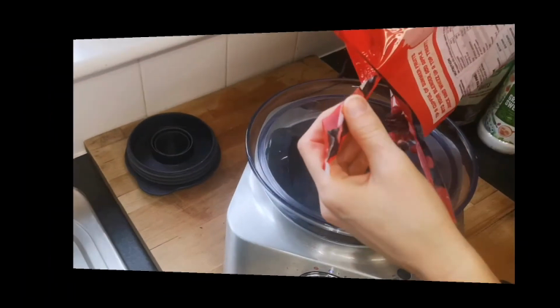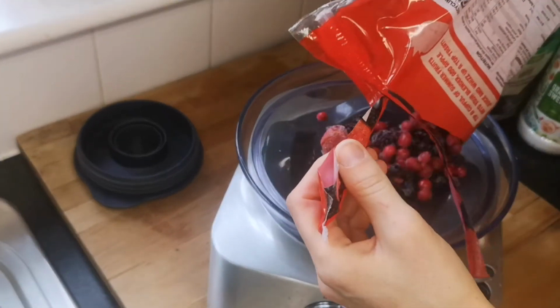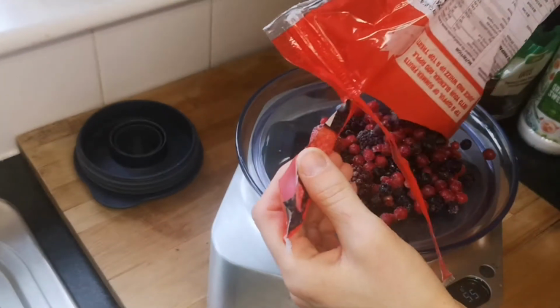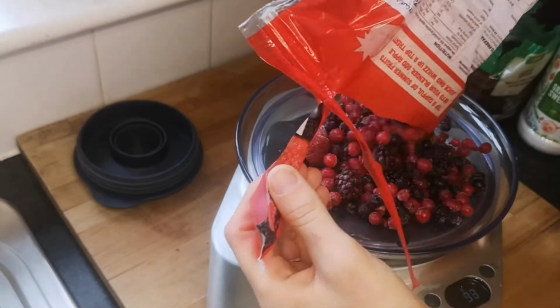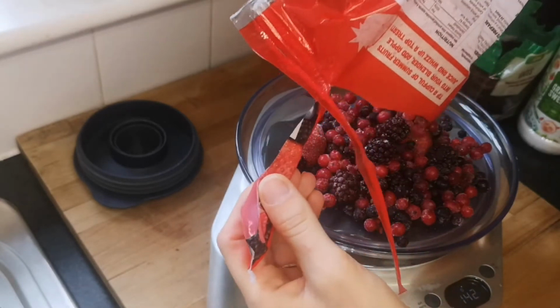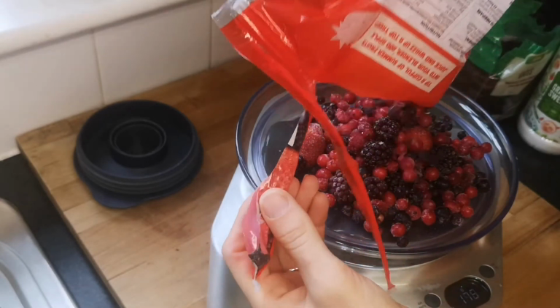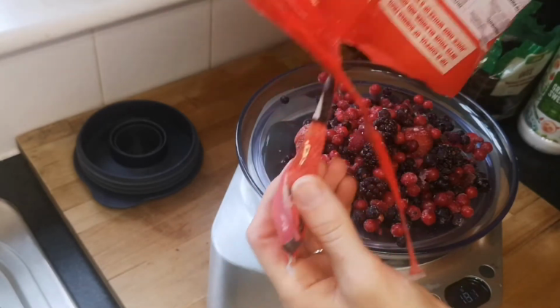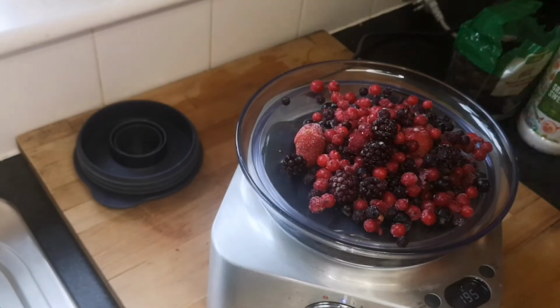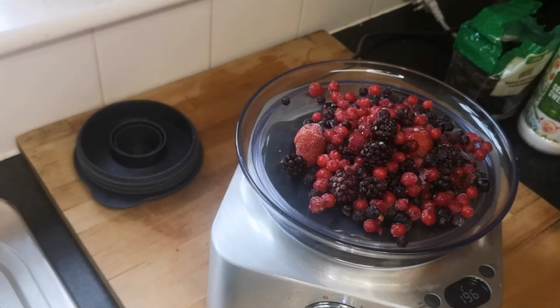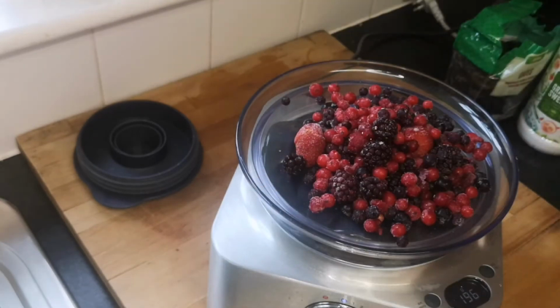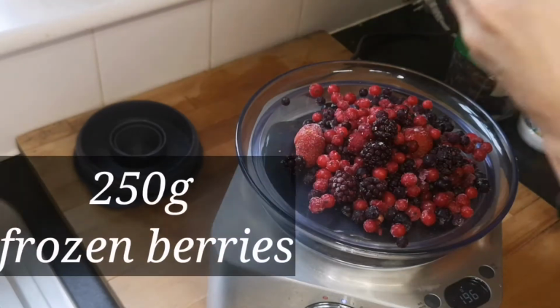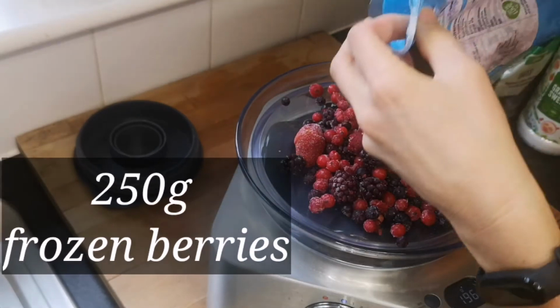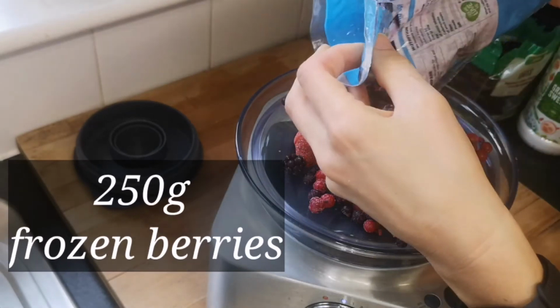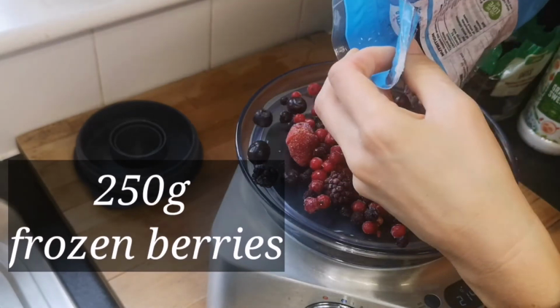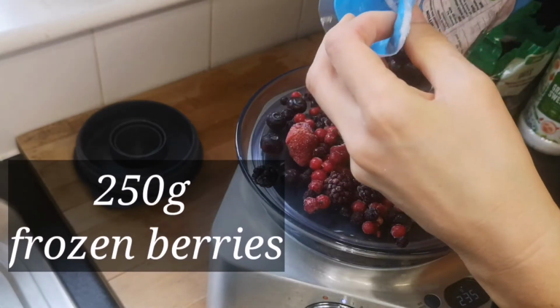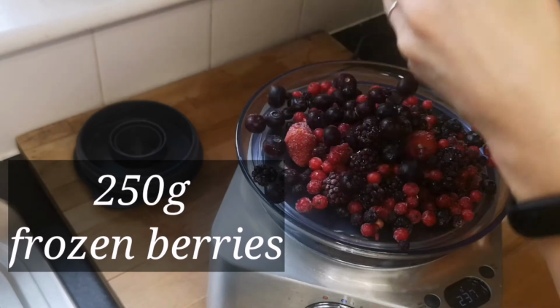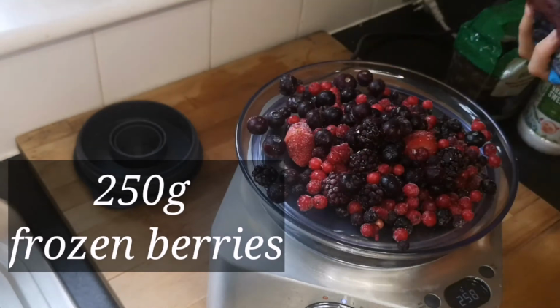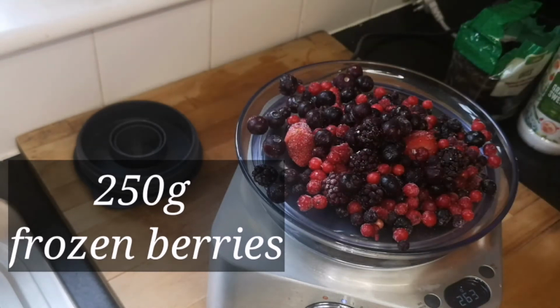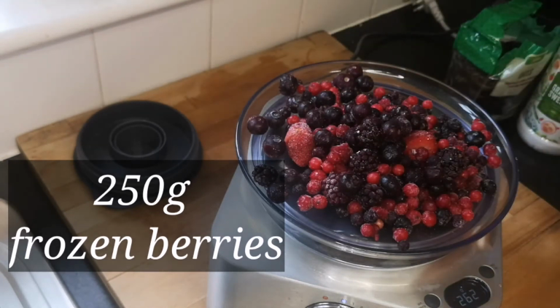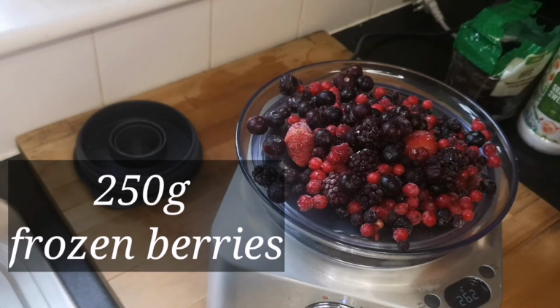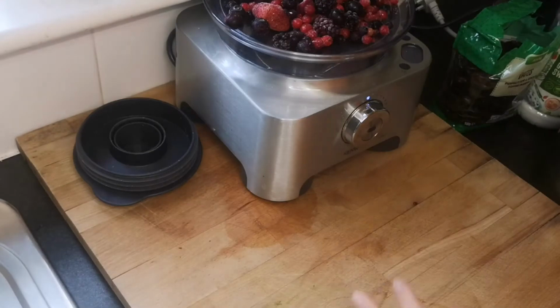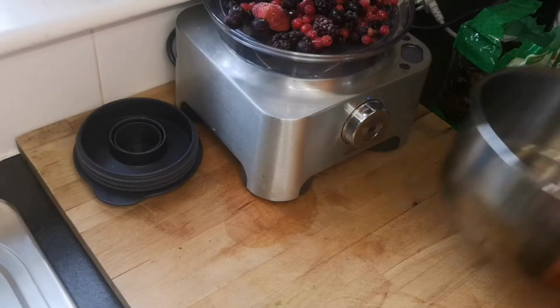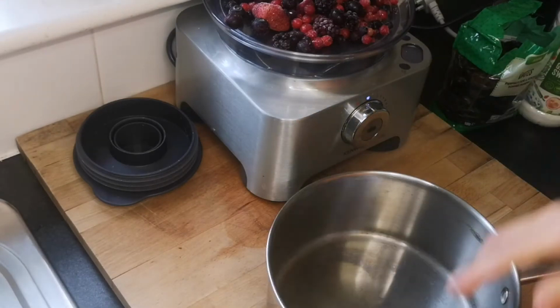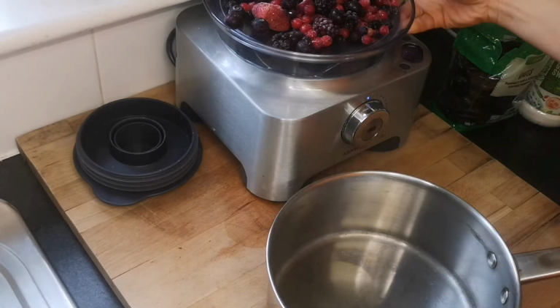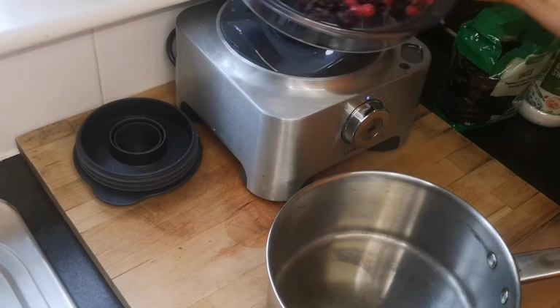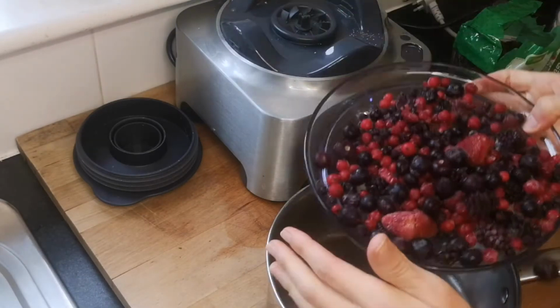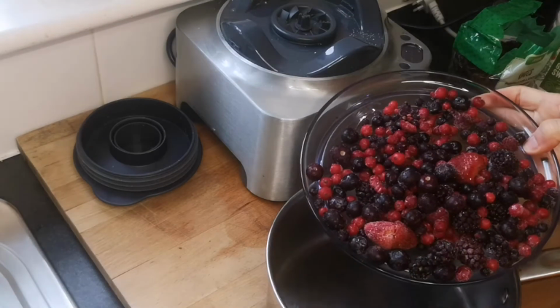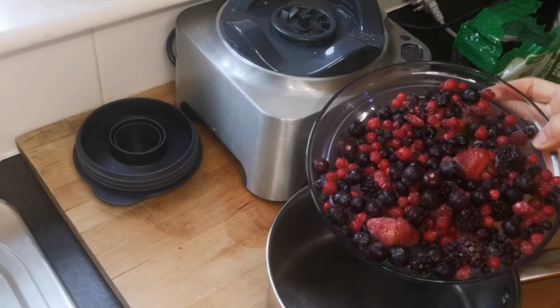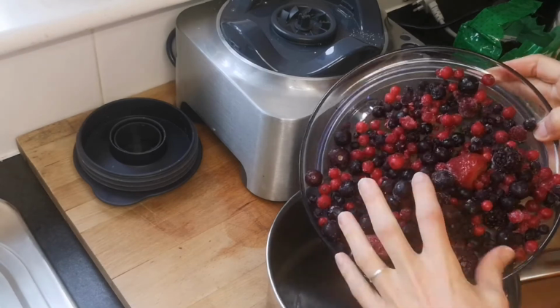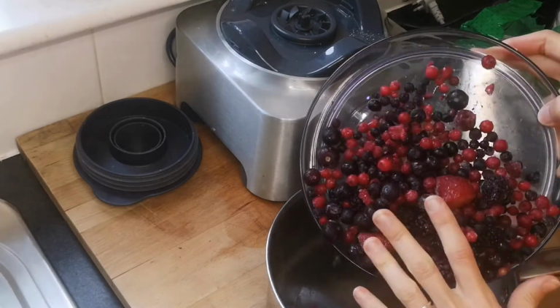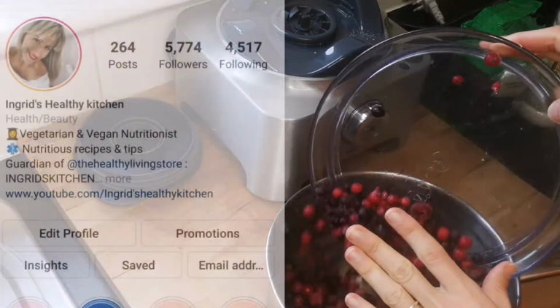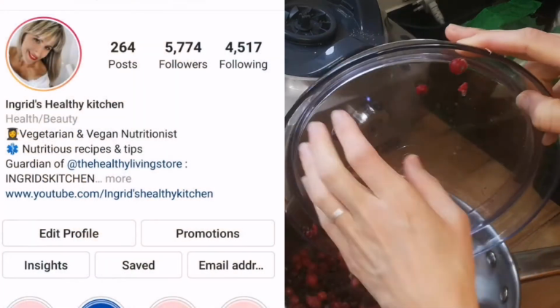This is the consistency we want. Now I'm weighing my berries — I'm using 250 grams of frozen berries, but you can use any fruit. I've done it with pineapple and coconut before and it was delicious as well — it's on my Instagram if you want to check.